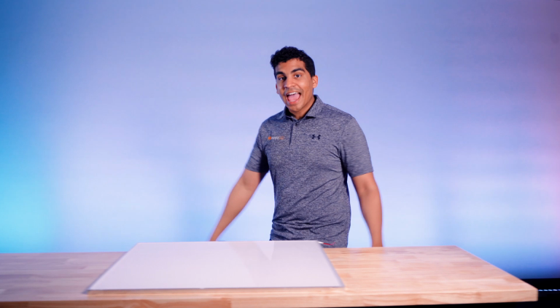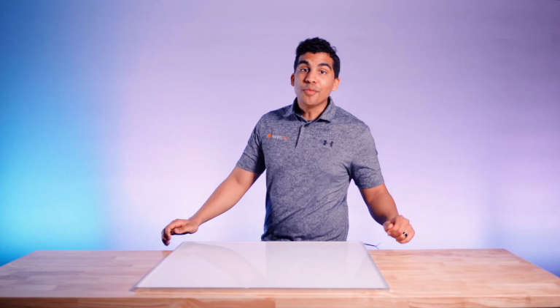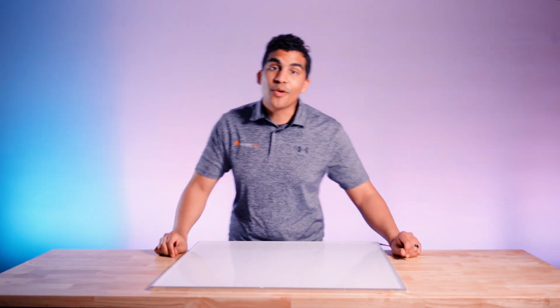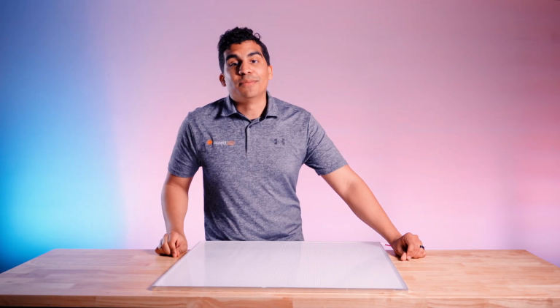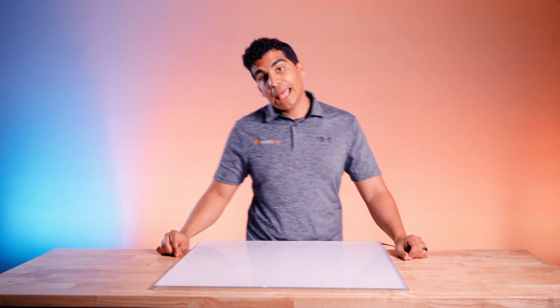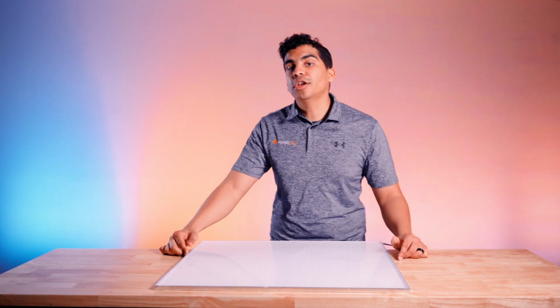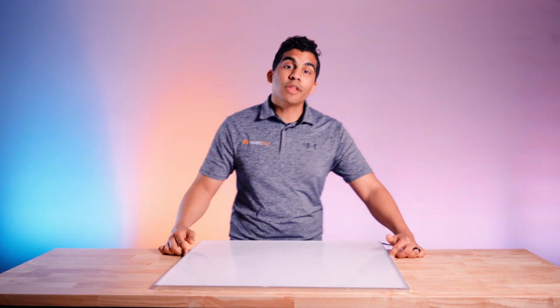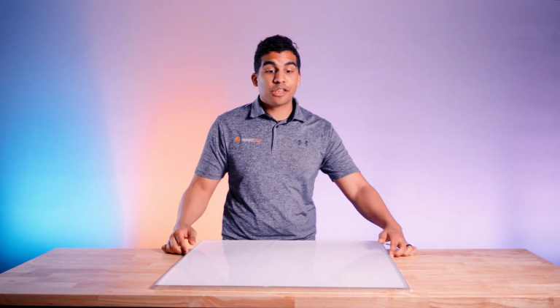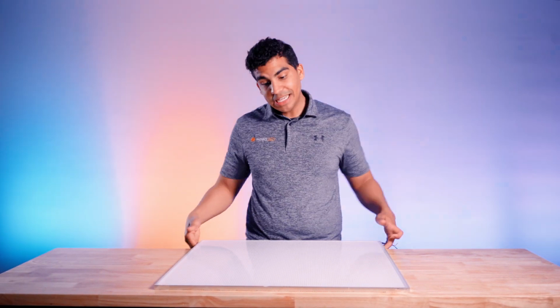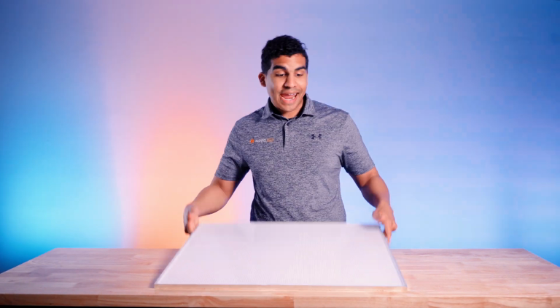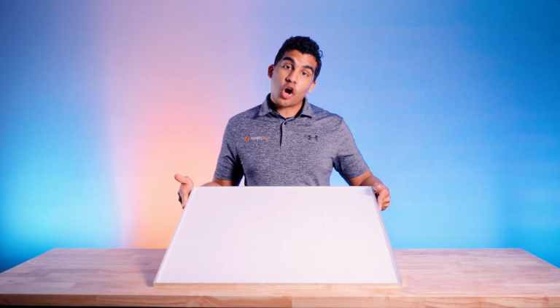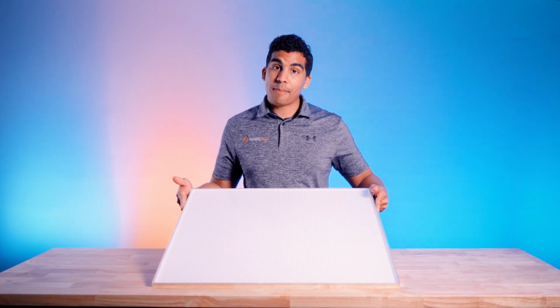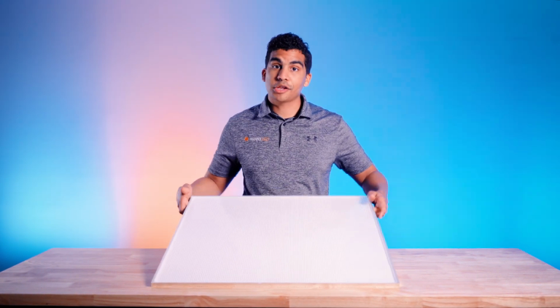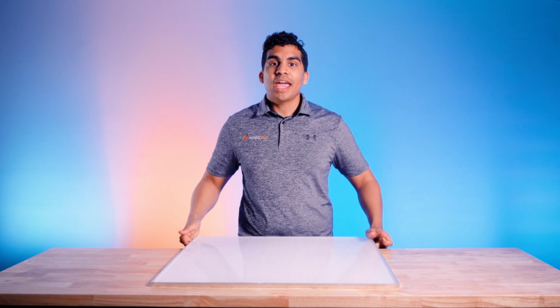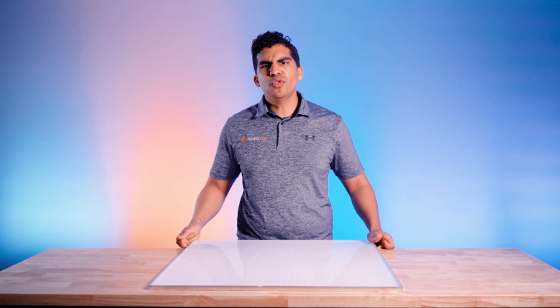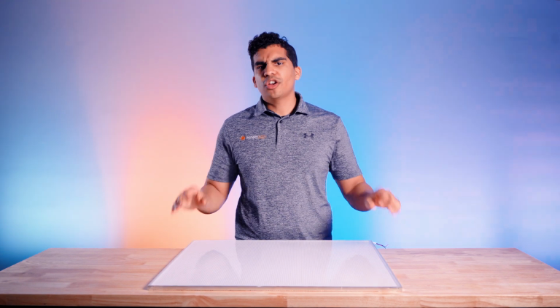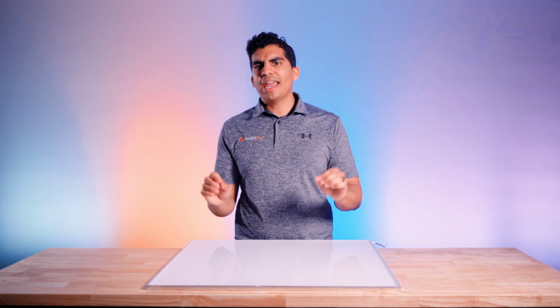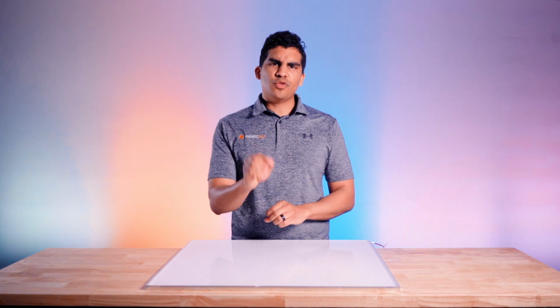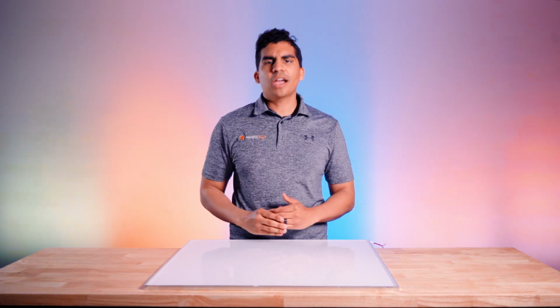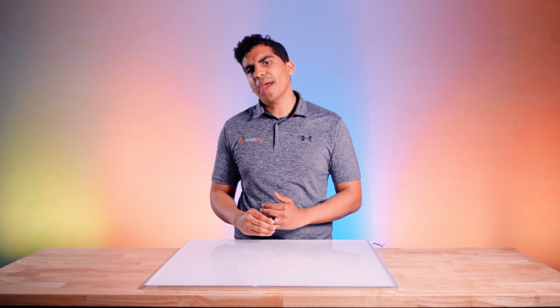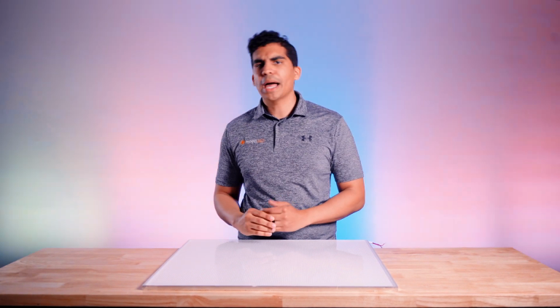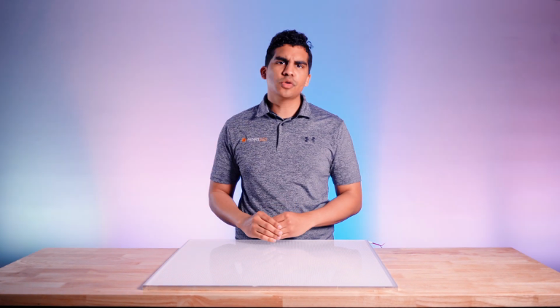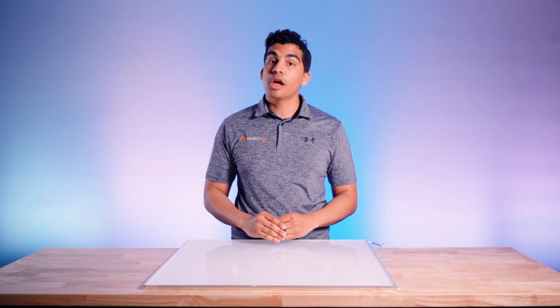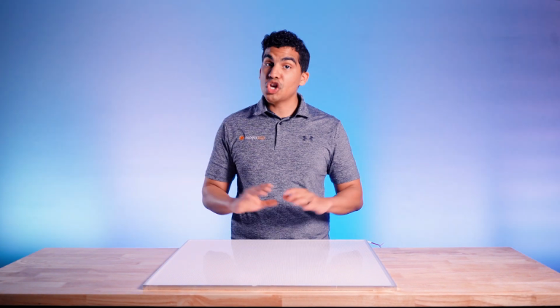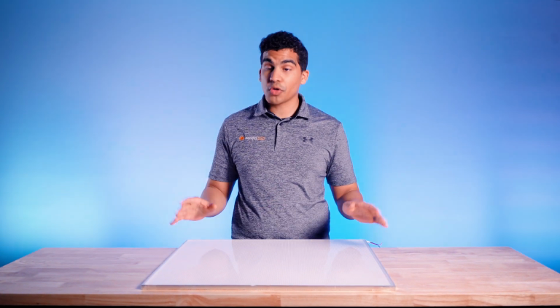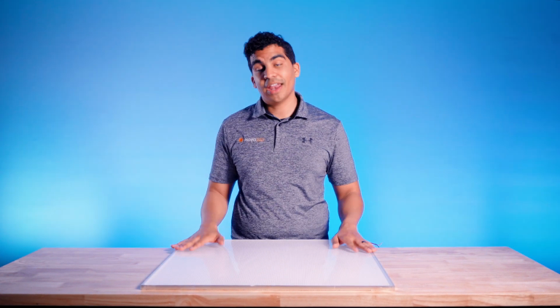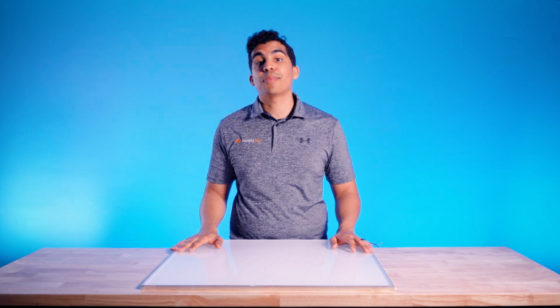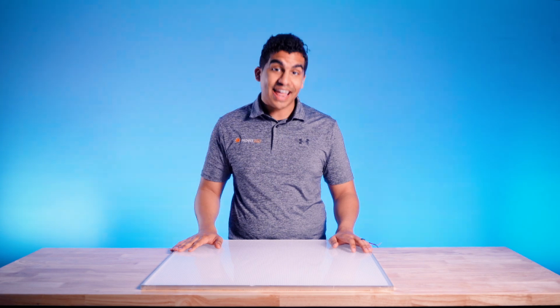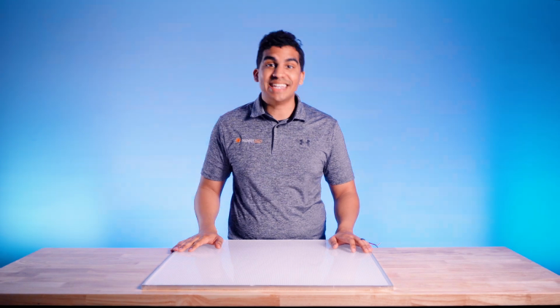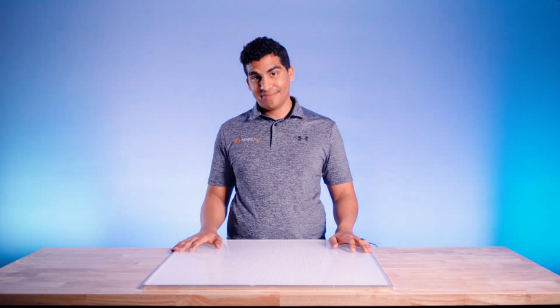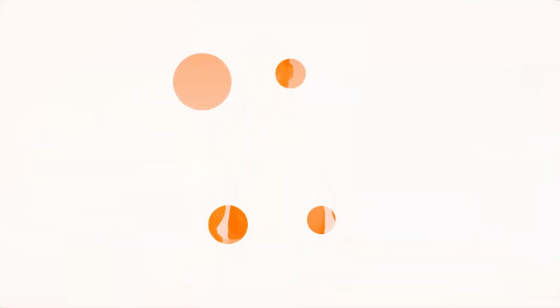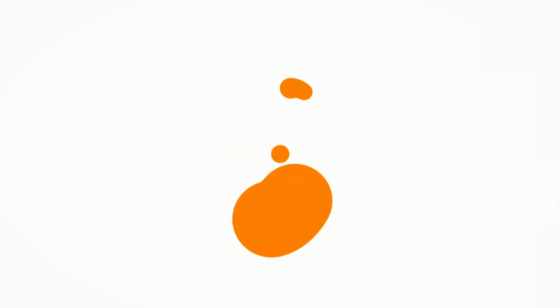So there you have it — a glimpse into the world of Aspect LED and our acrylic panels. If you need creative and unique custom LED lighting solutions, look no further than Aspect LED.